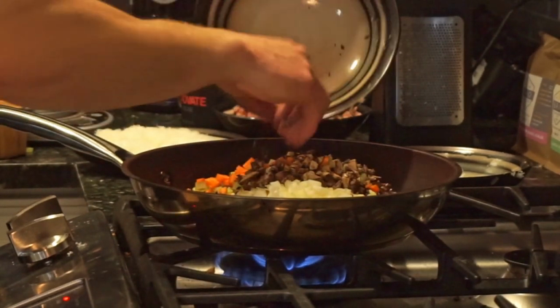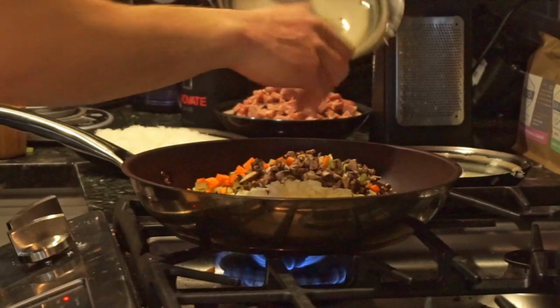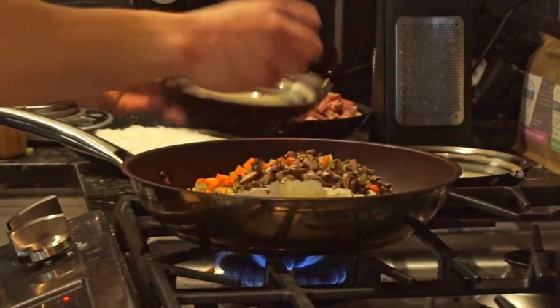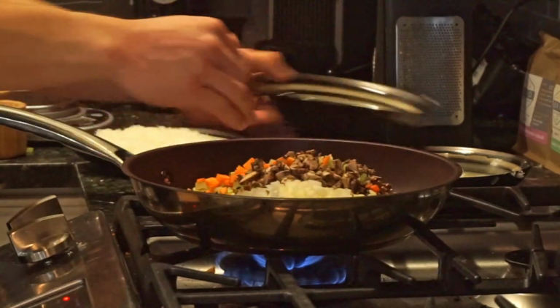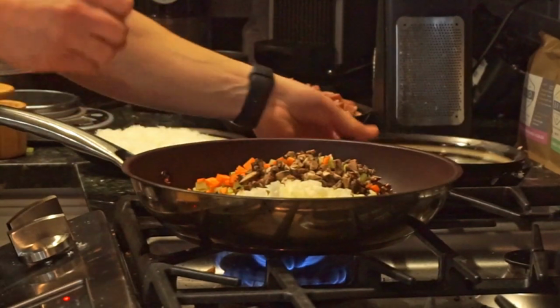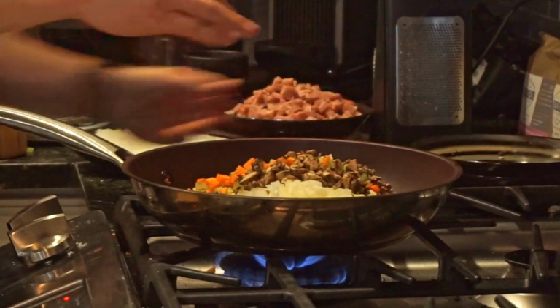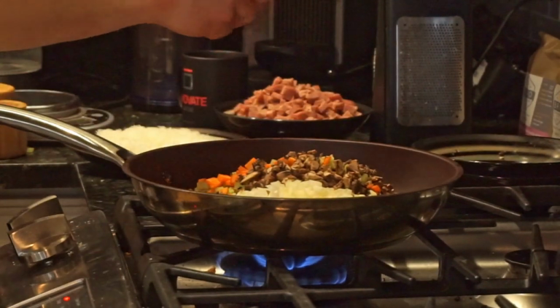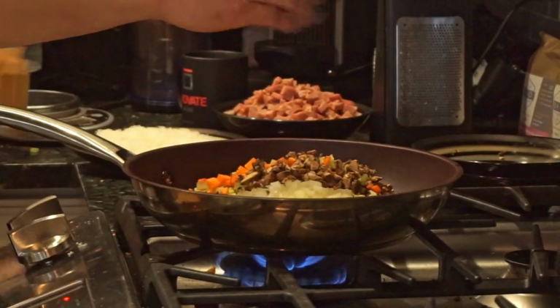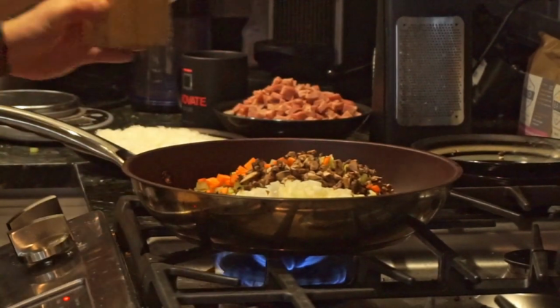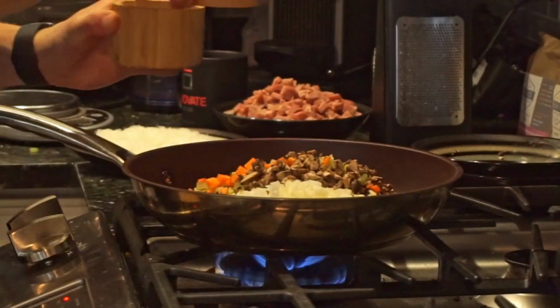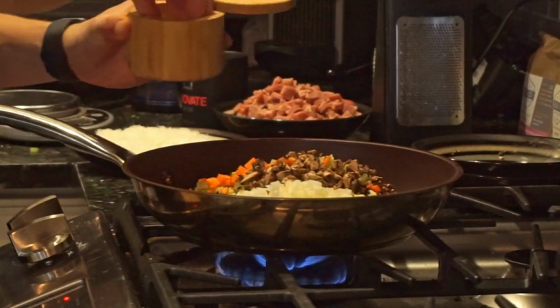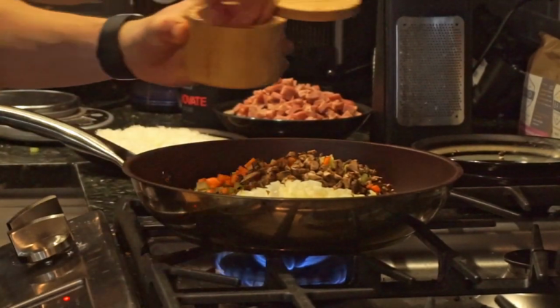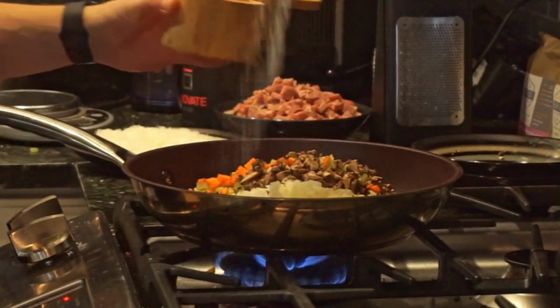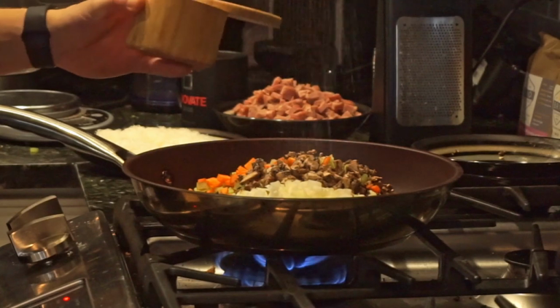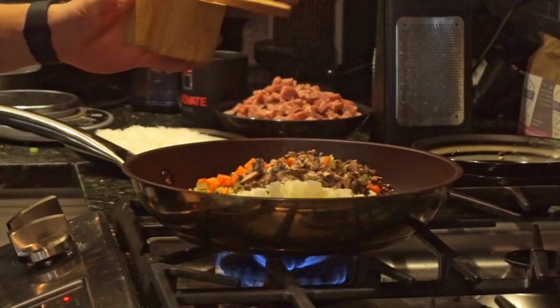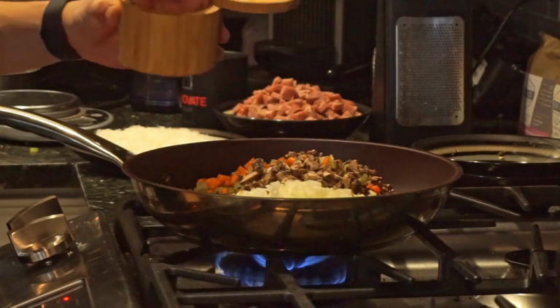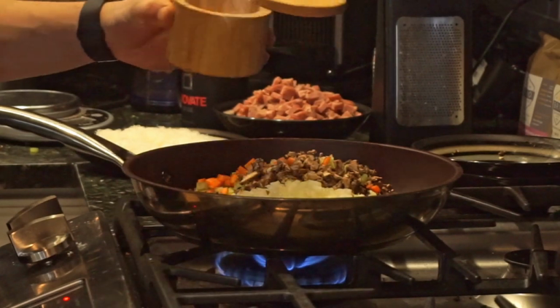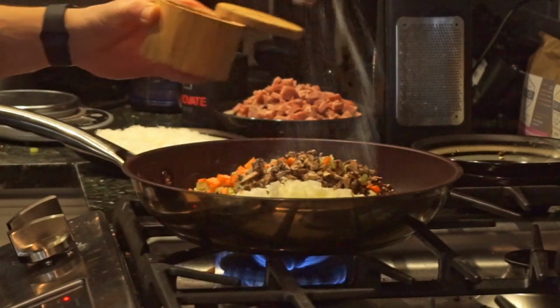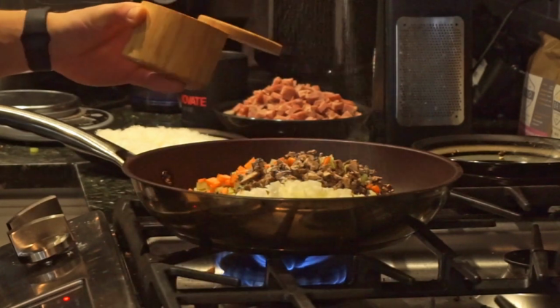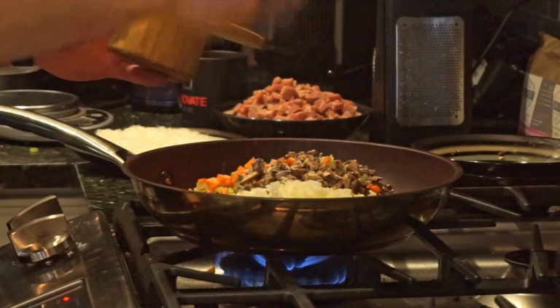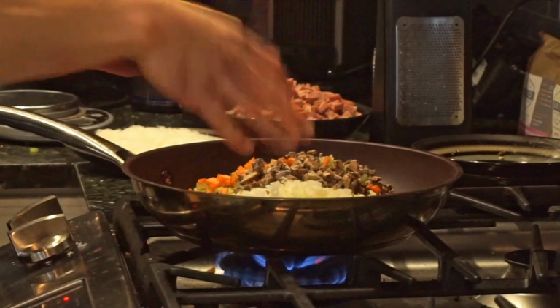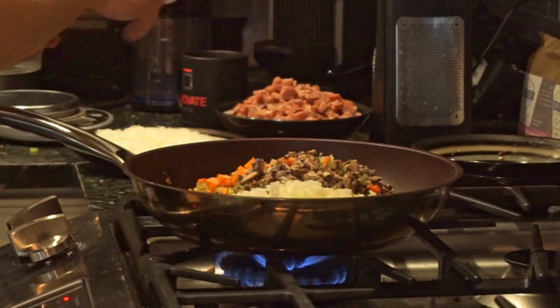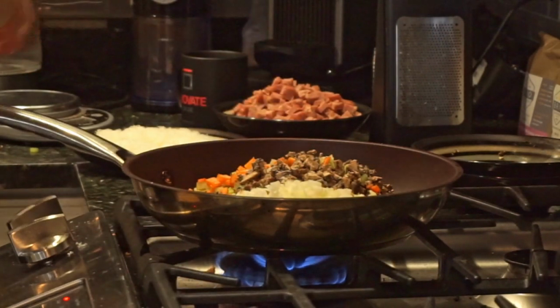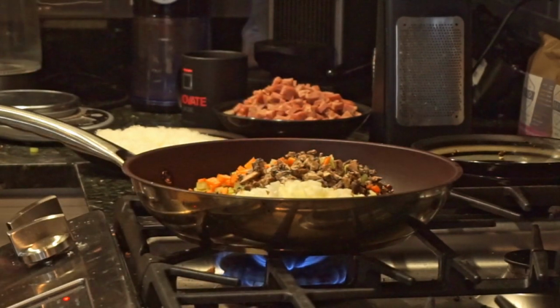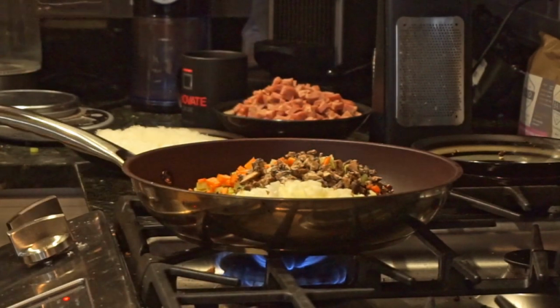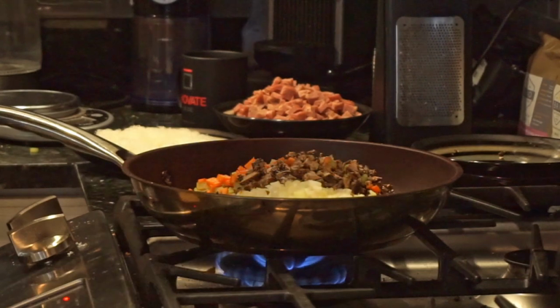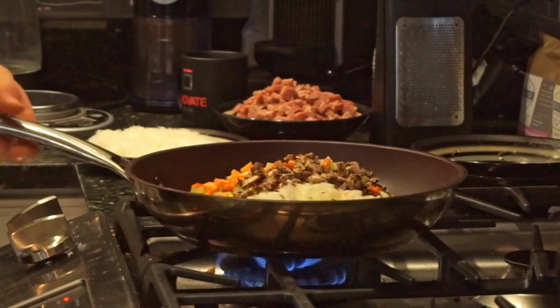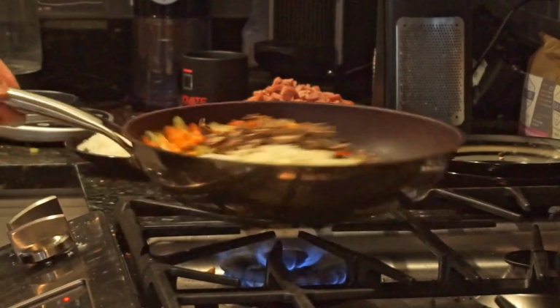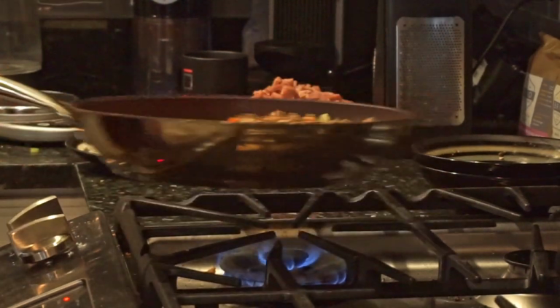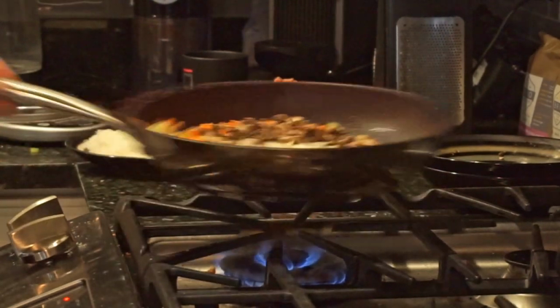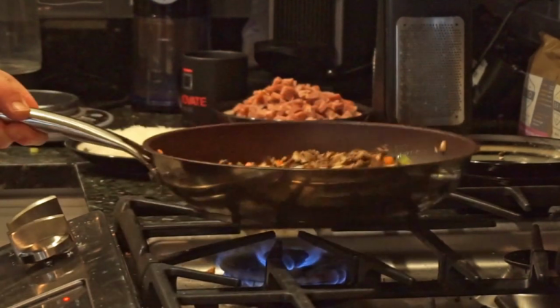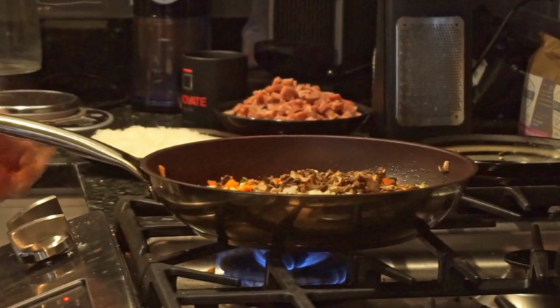If you have raw meat, add it at this stage as well. And of course at every stage you'll want to salt and pepper, because we want to build layers of flavor and make sure the dish is seasoned throughout.